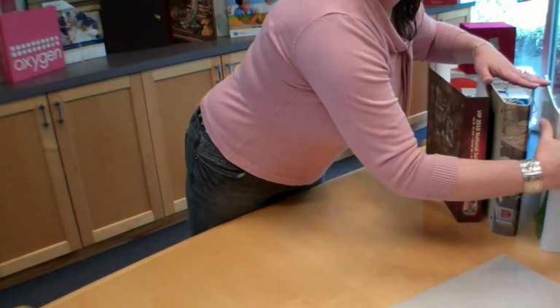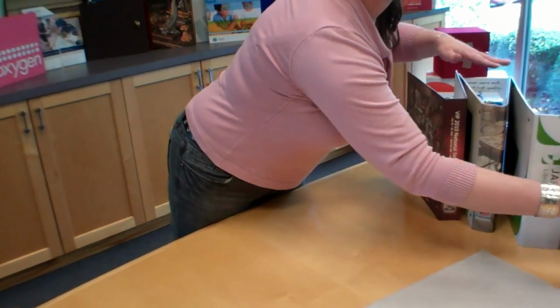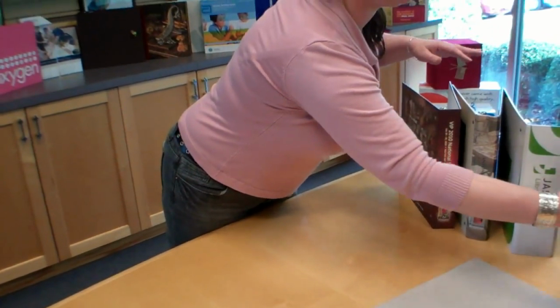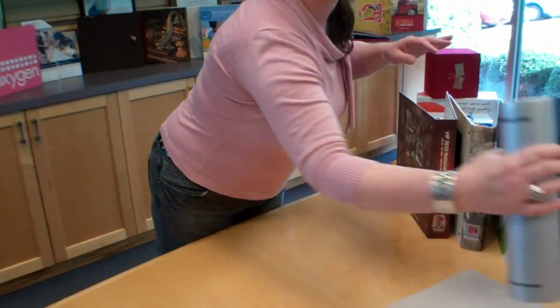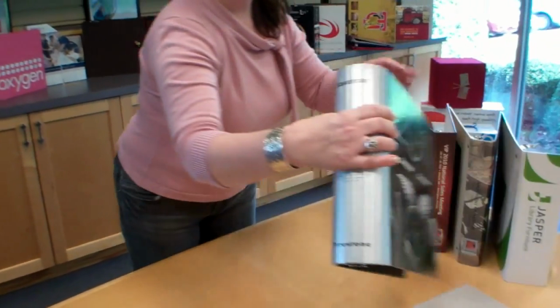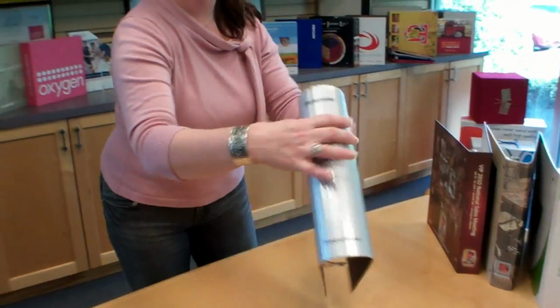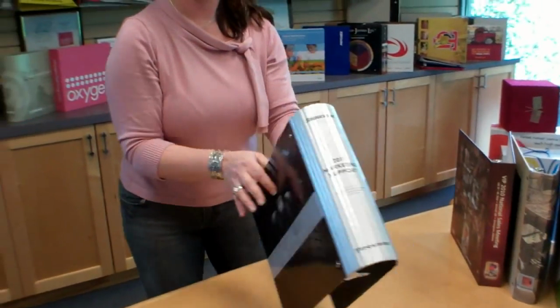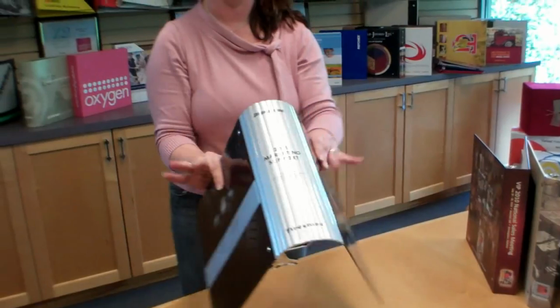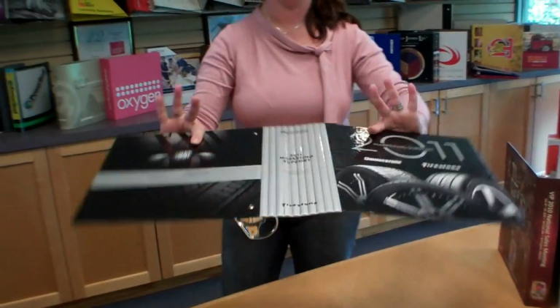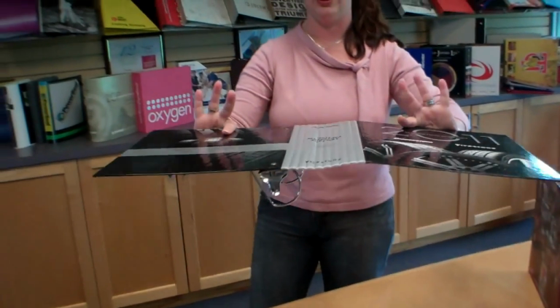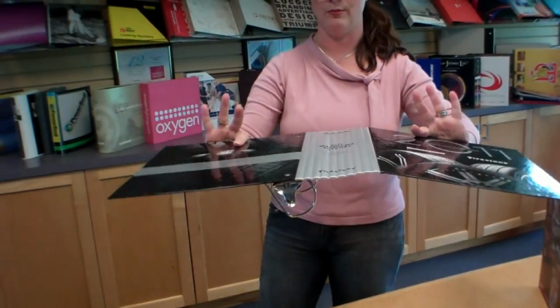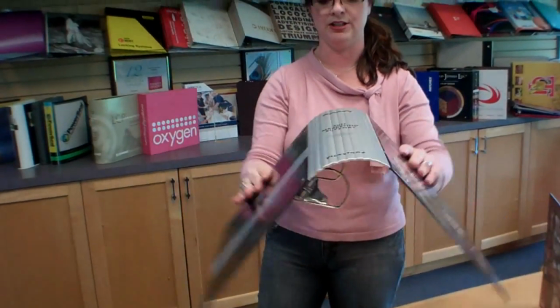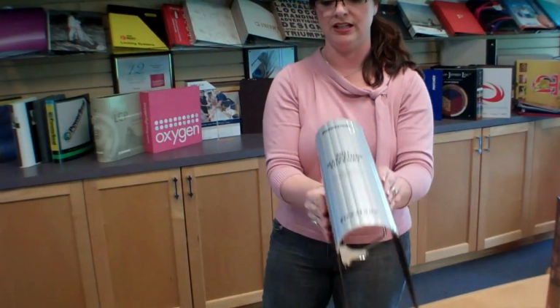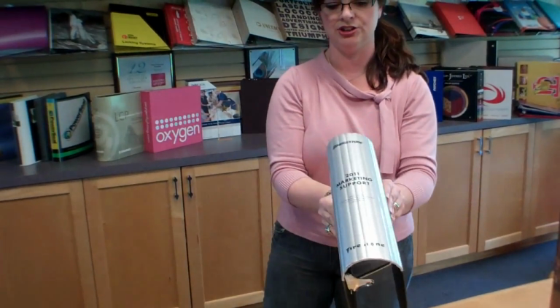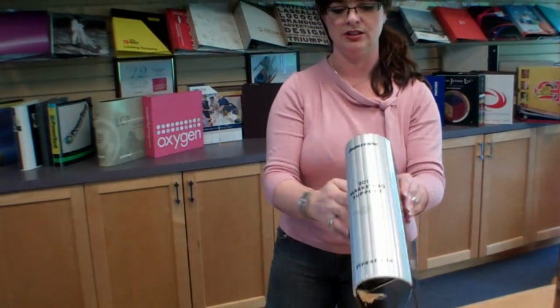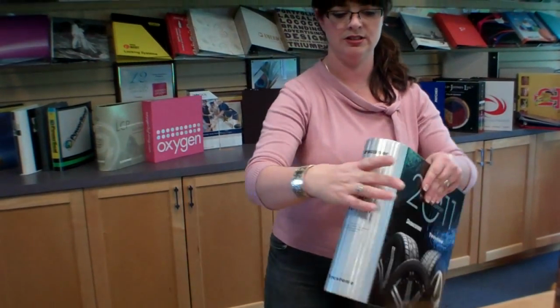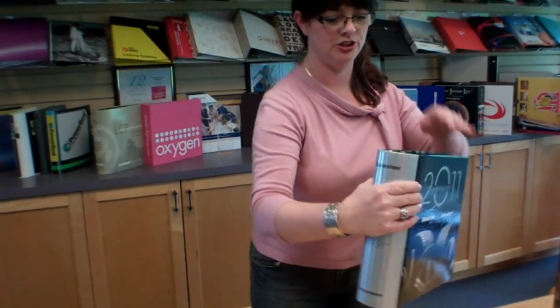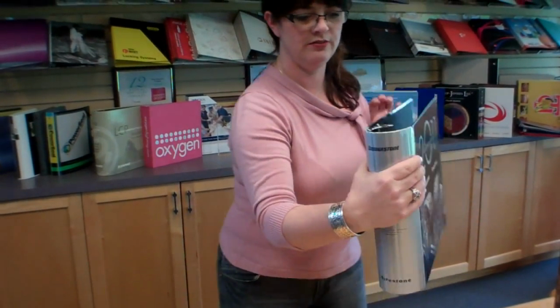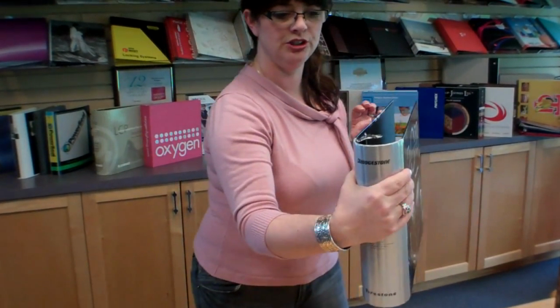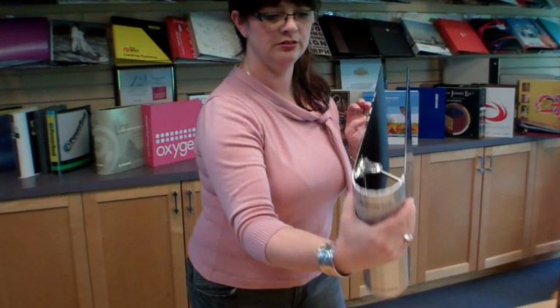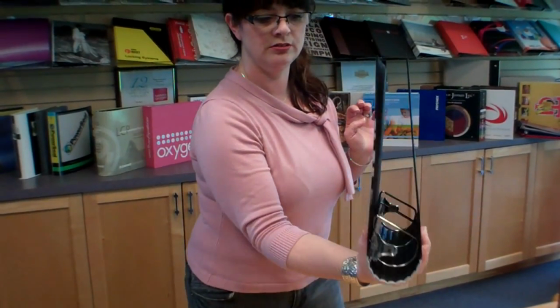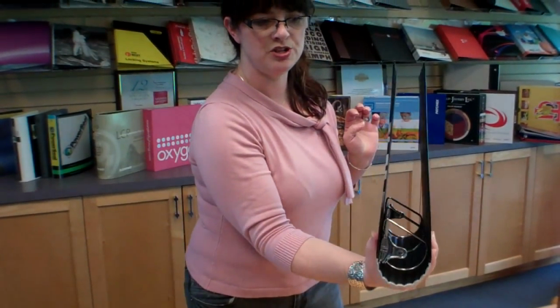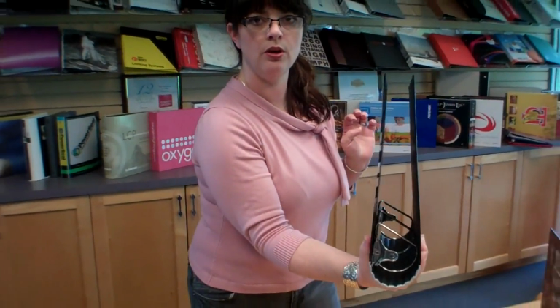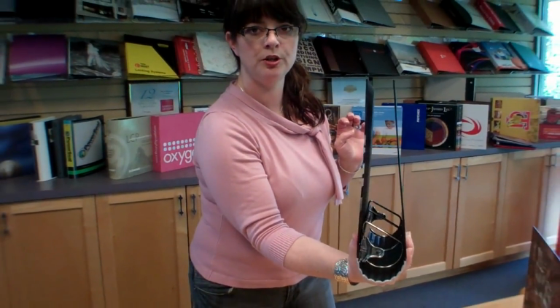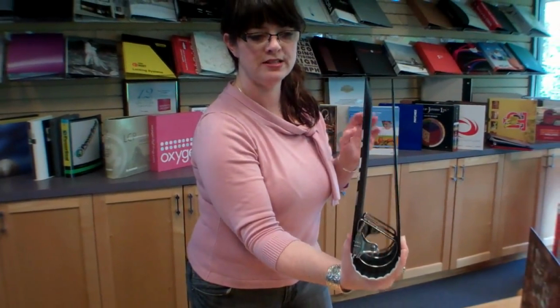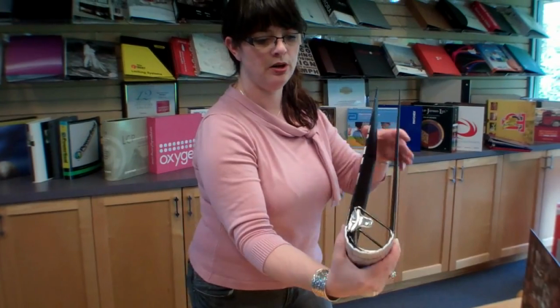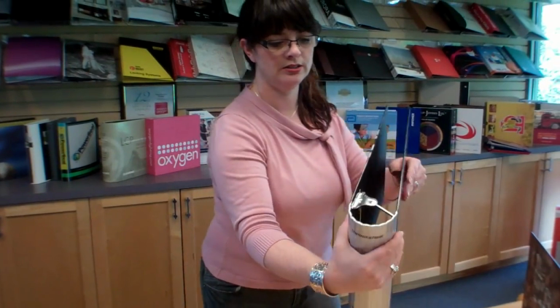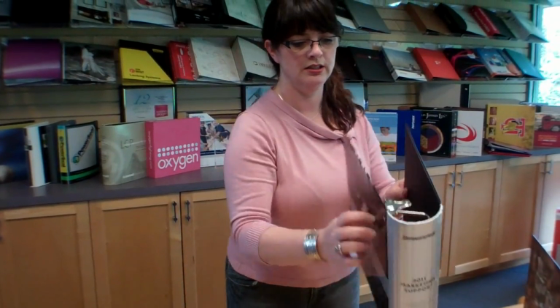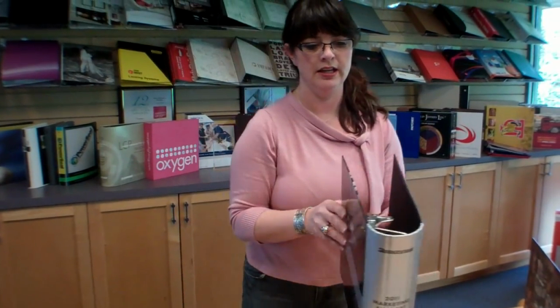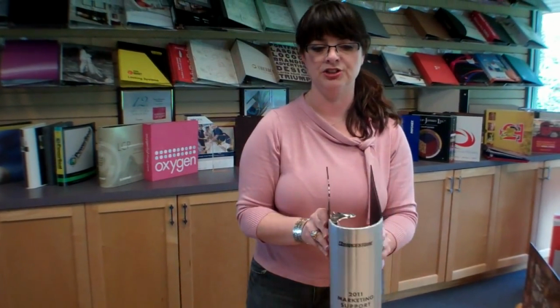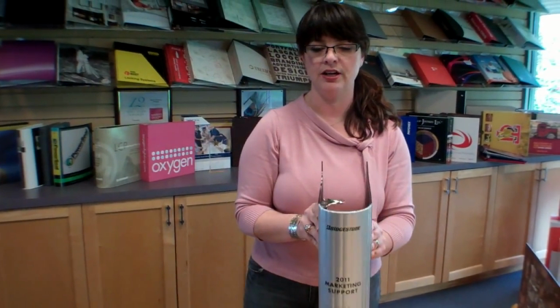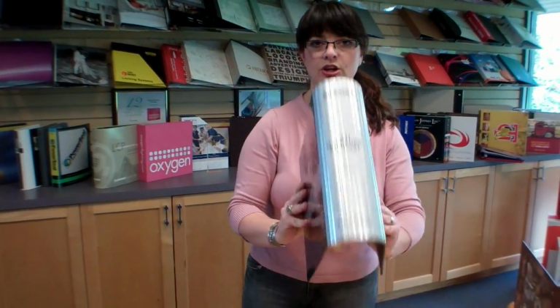The most popular is that round back euro hinge. Such a great feature, especially for a large capacity product, and such a great look.